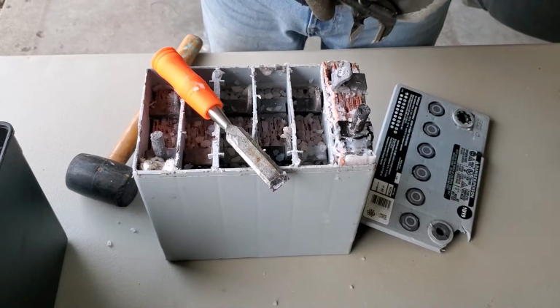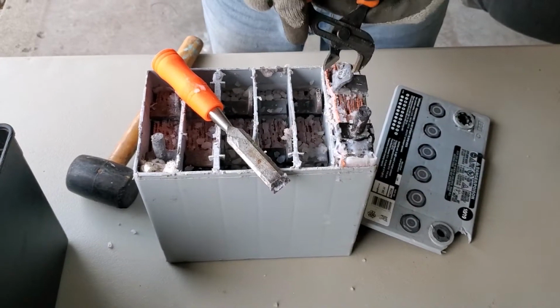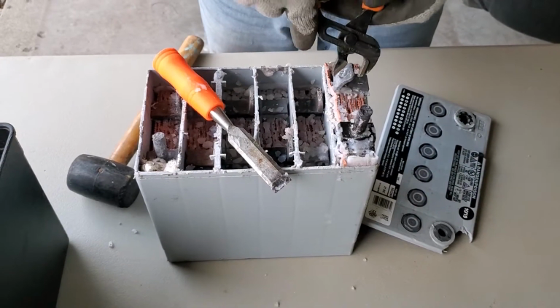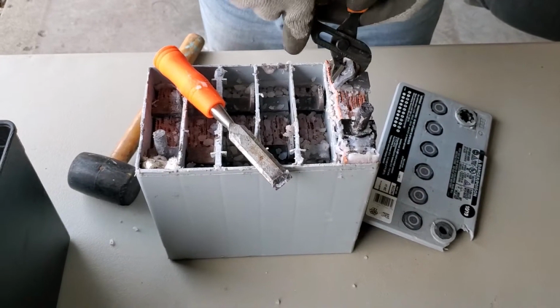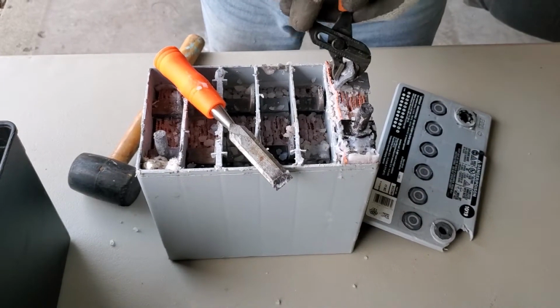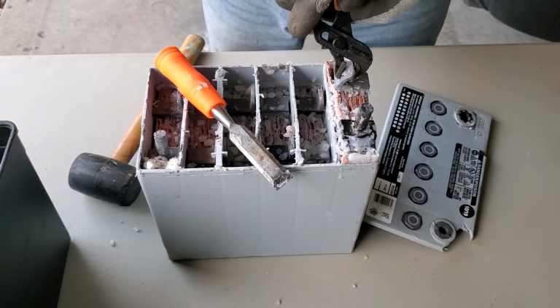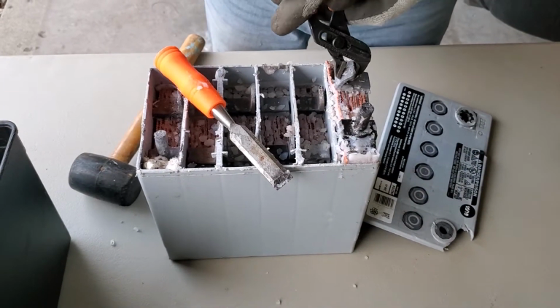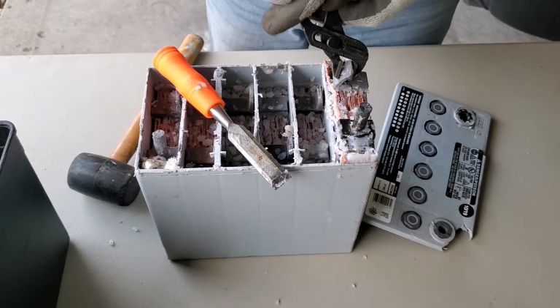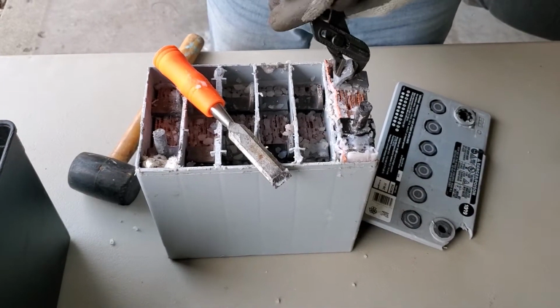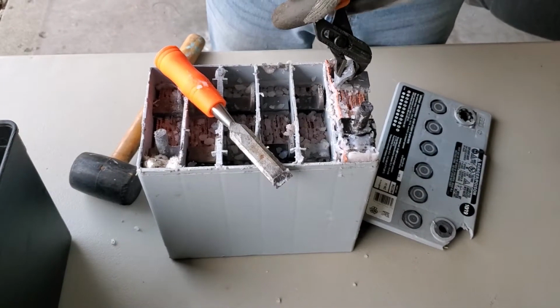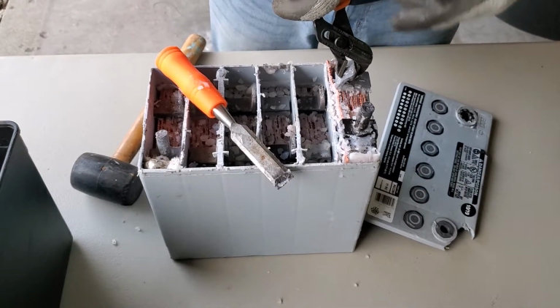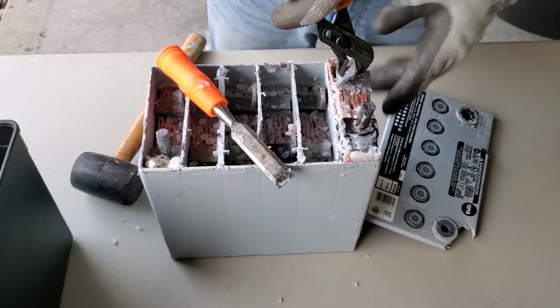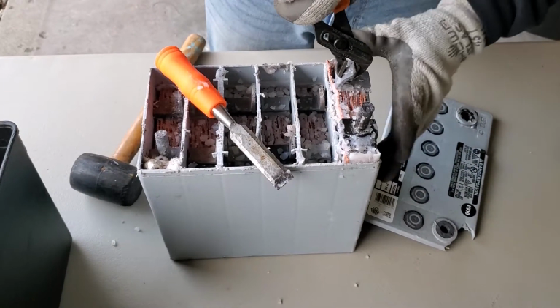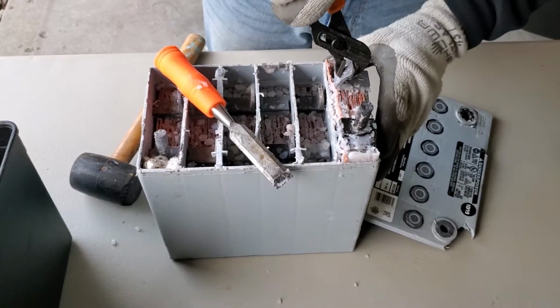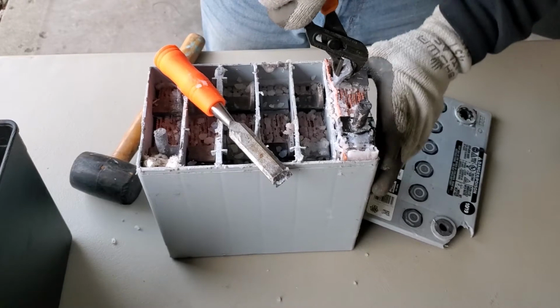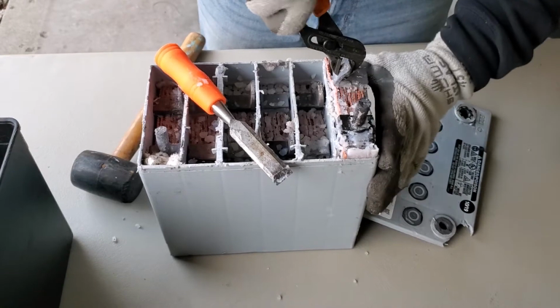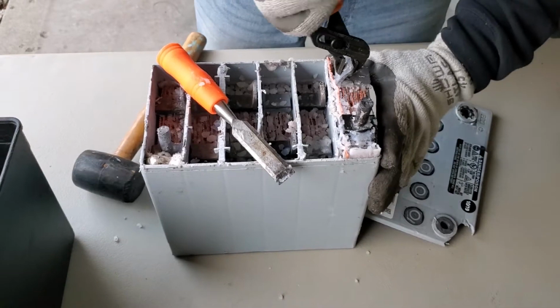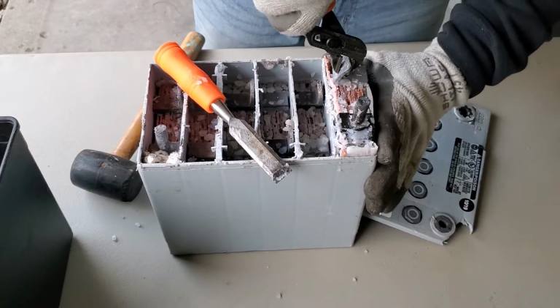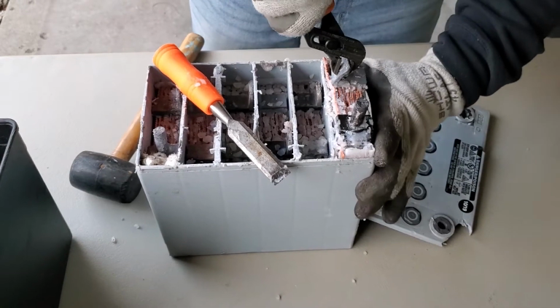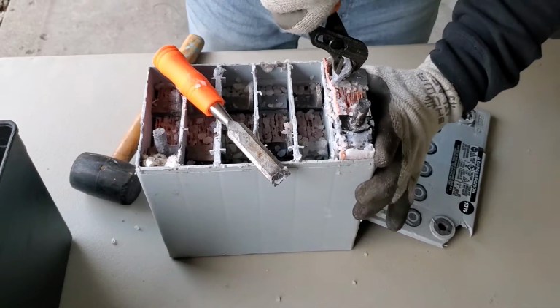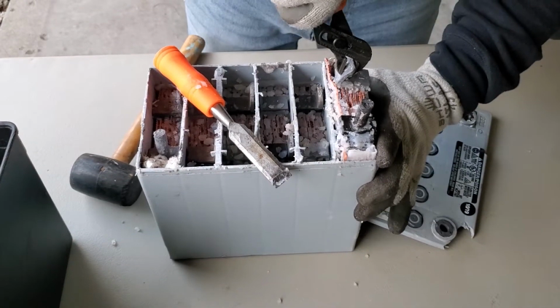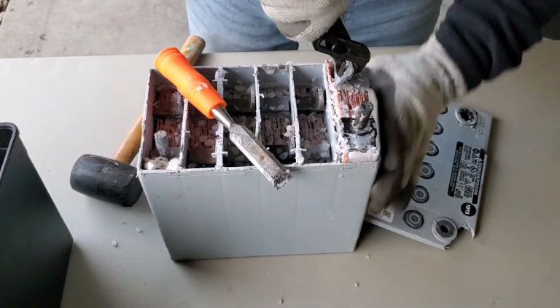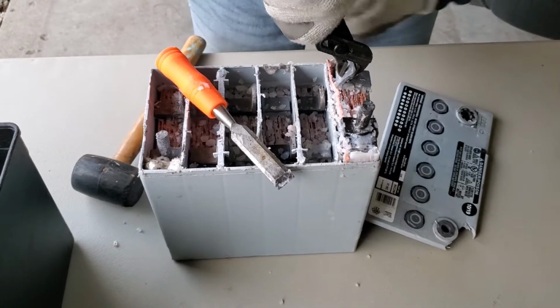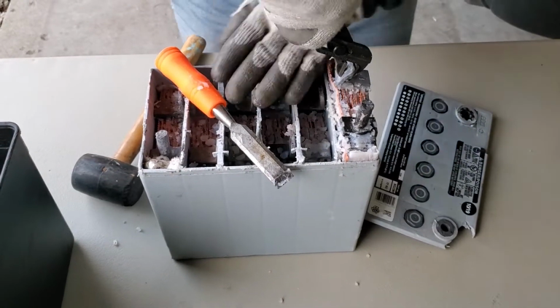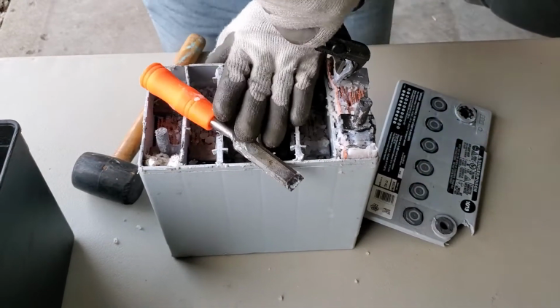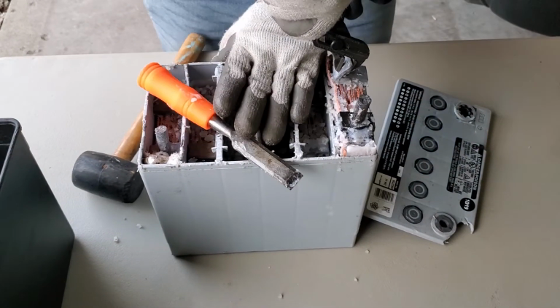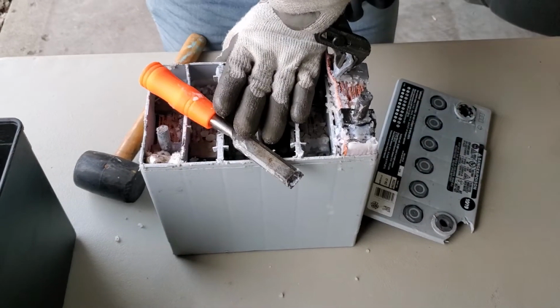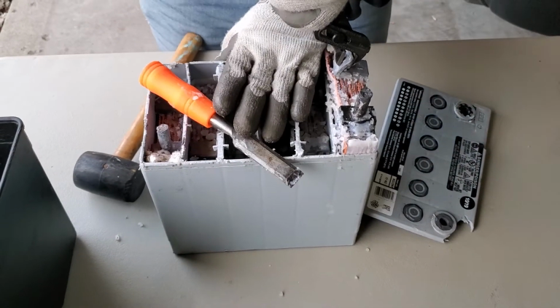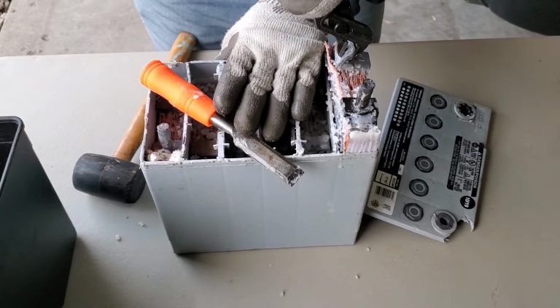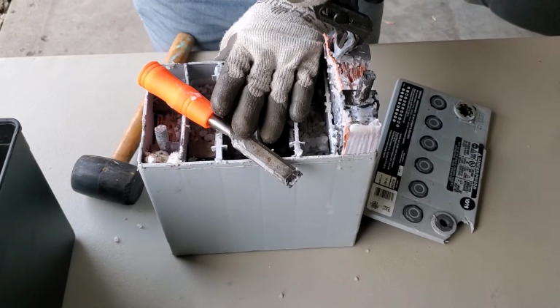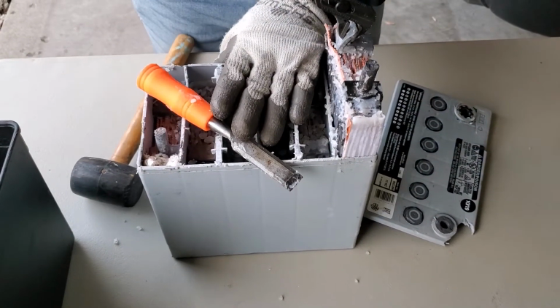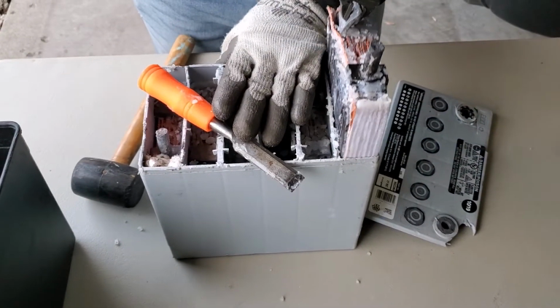Deep cycle applications like running a wheelchair, an RV, or a scissor lift — many things. So we're going to pop this cell up here just to show you what it looks like on the inside.